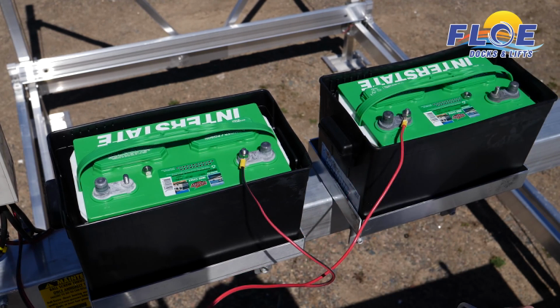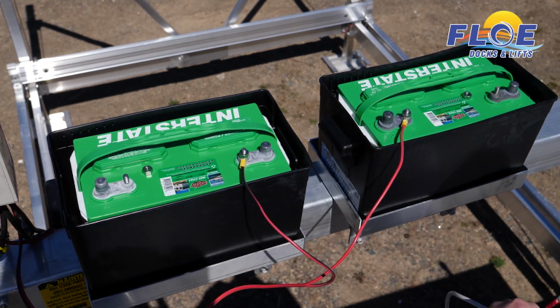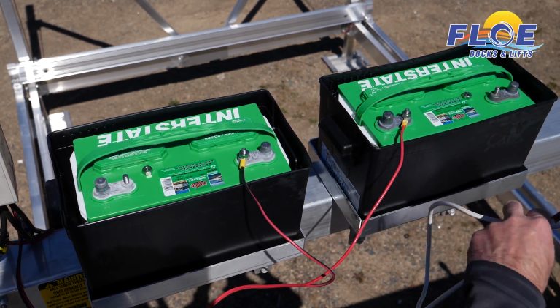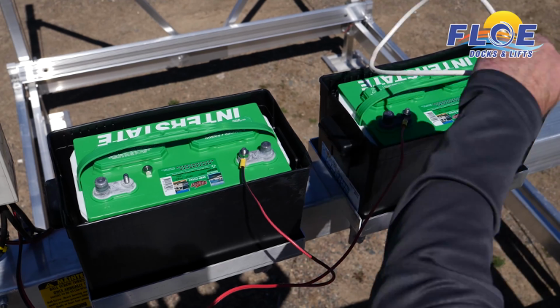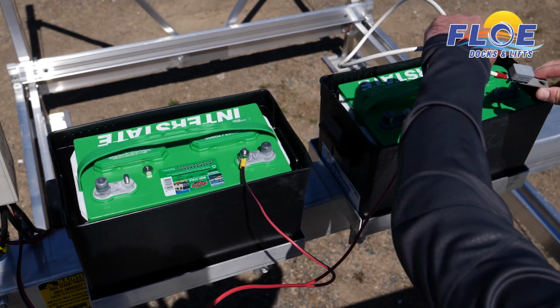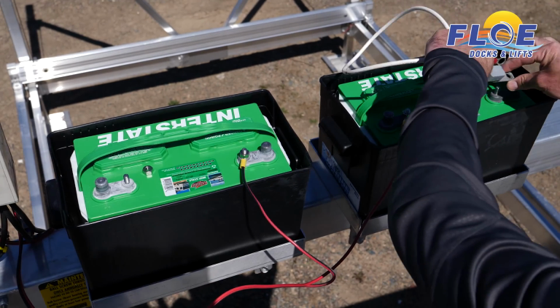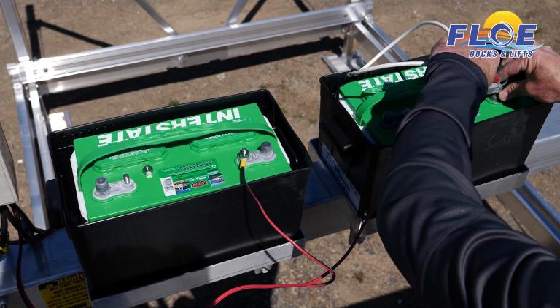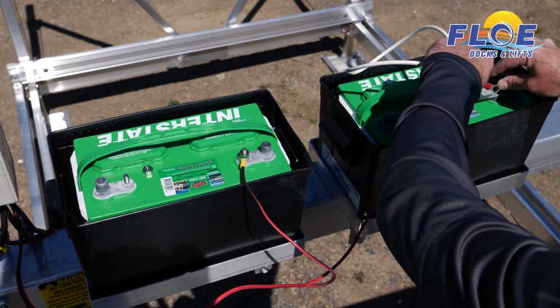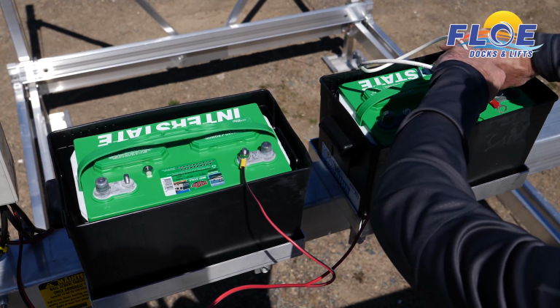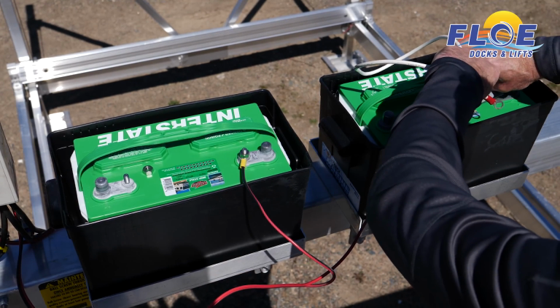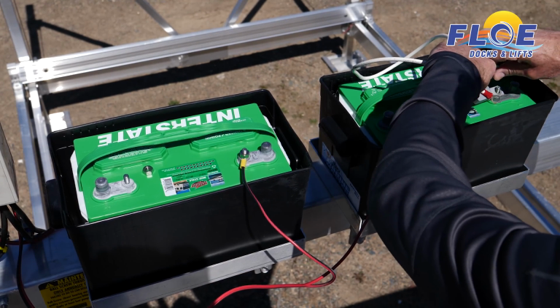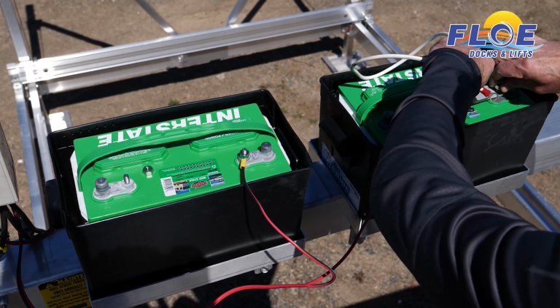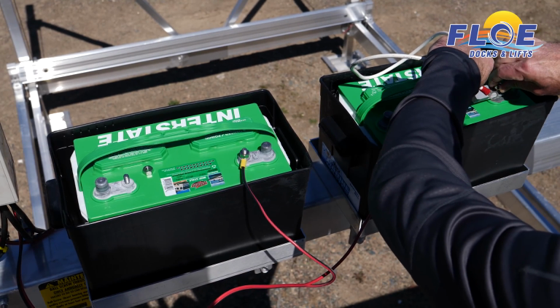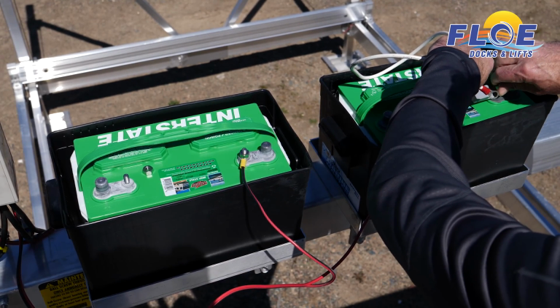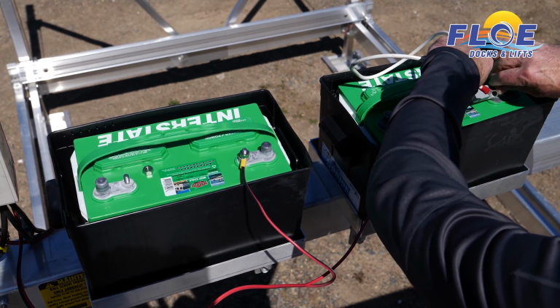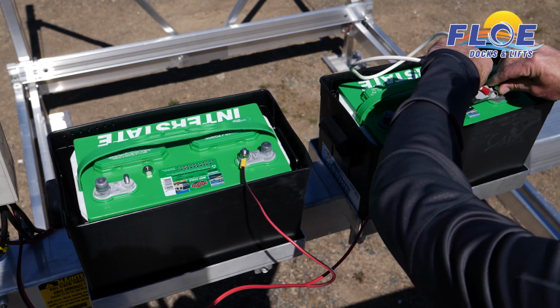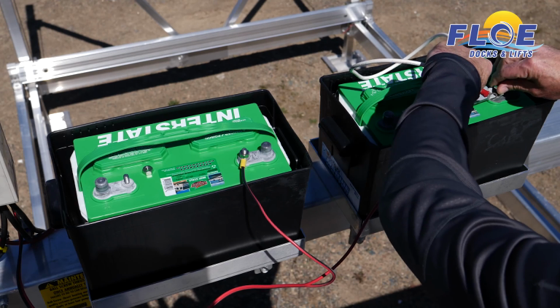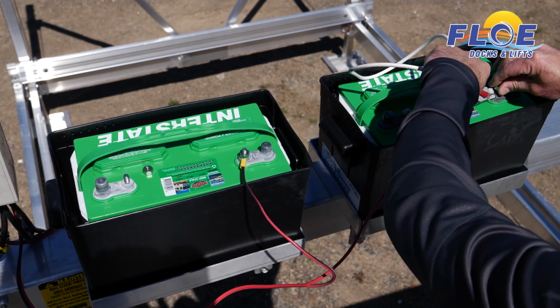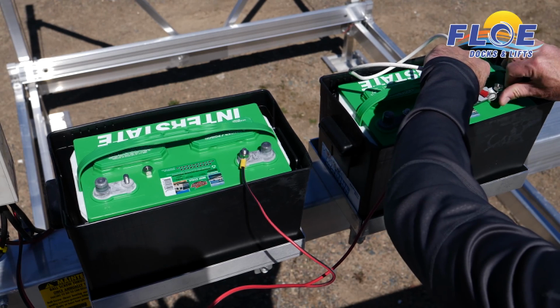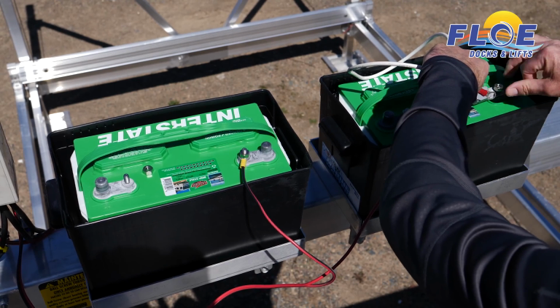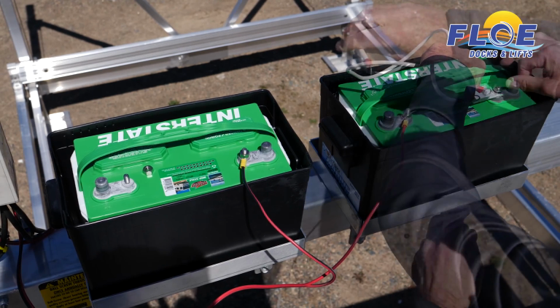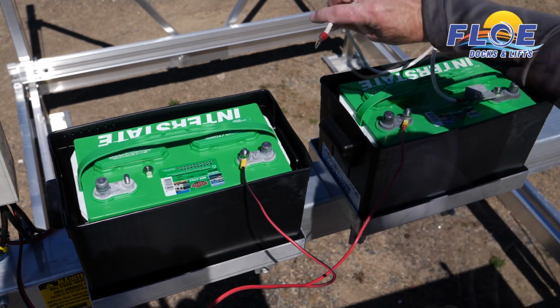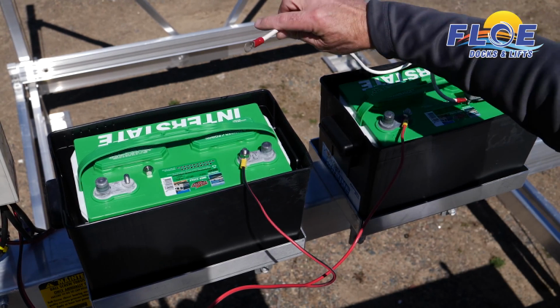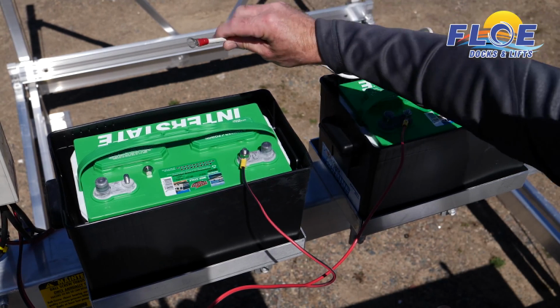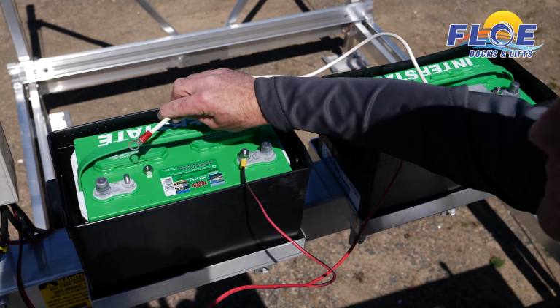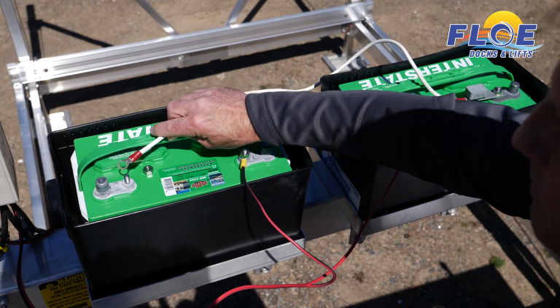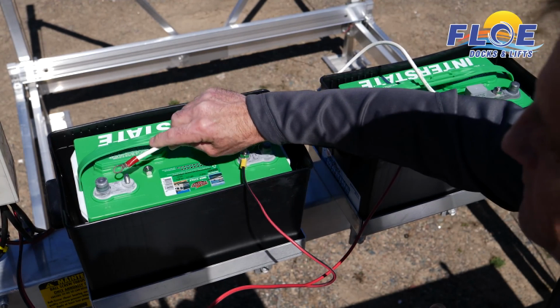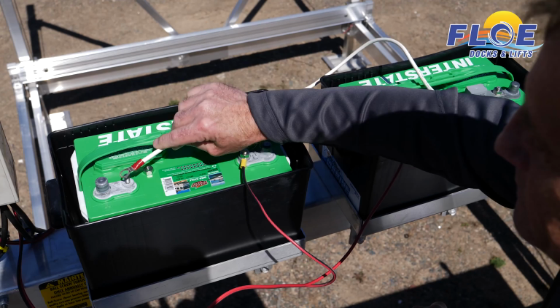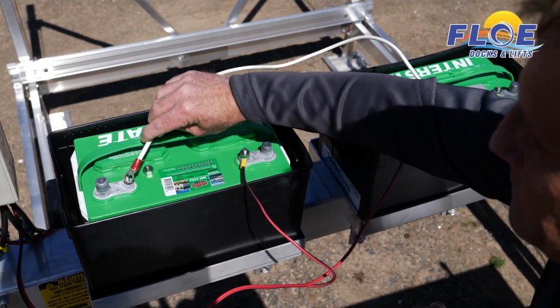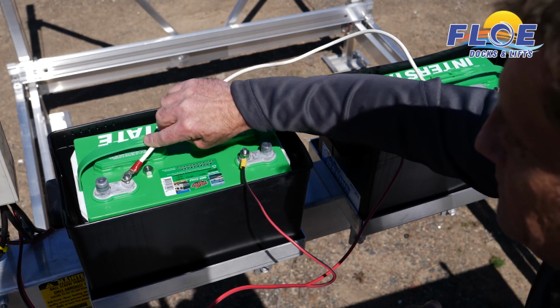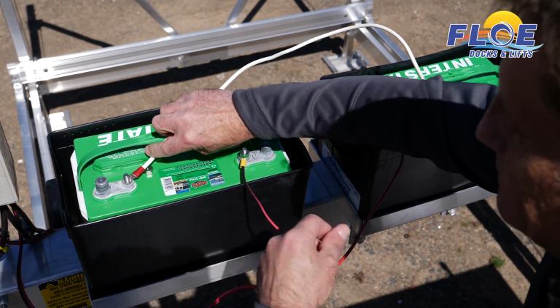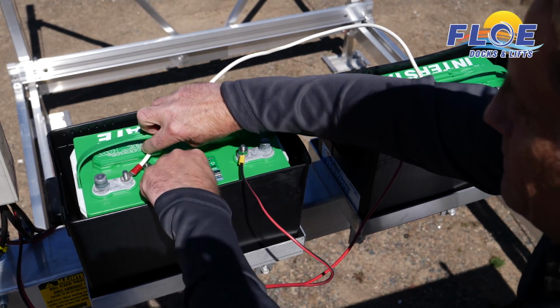Finally, connect the white wire with the fuse end to the negative post on the second battery, and hook the other end of the white wire to the positive side of the battery nearest the control panel.